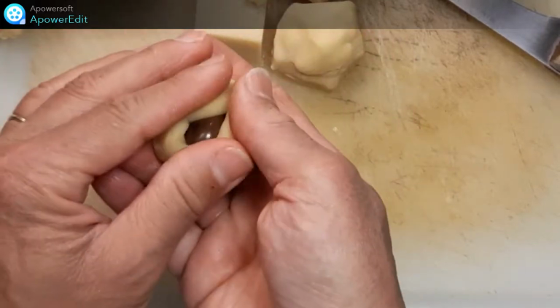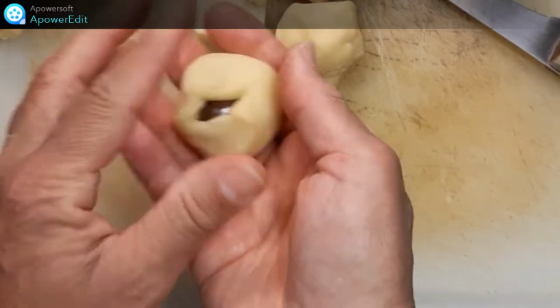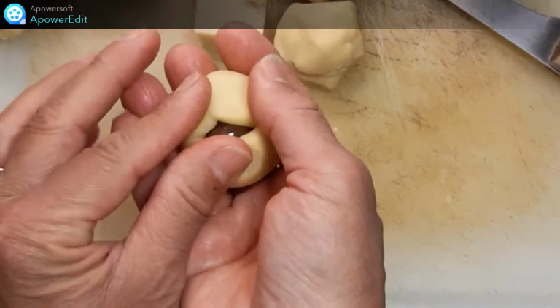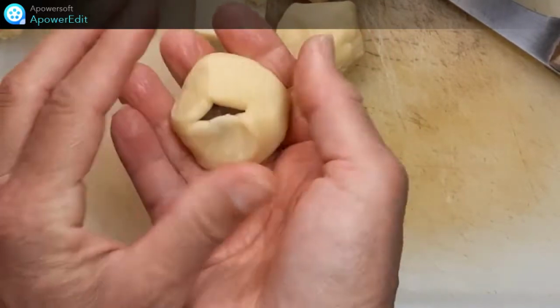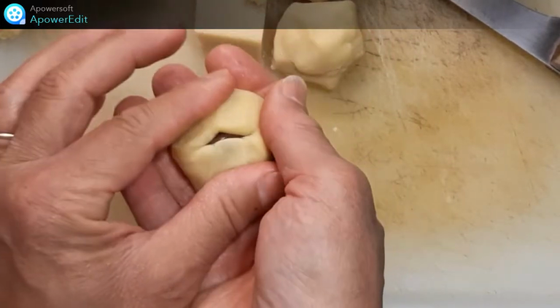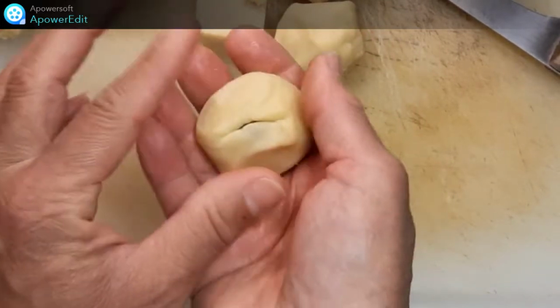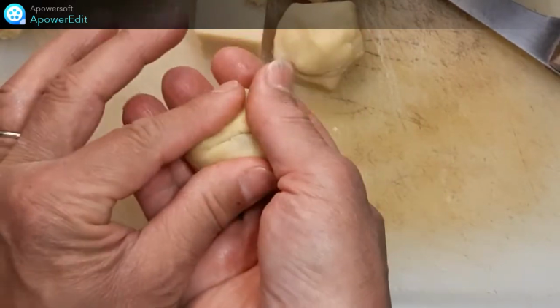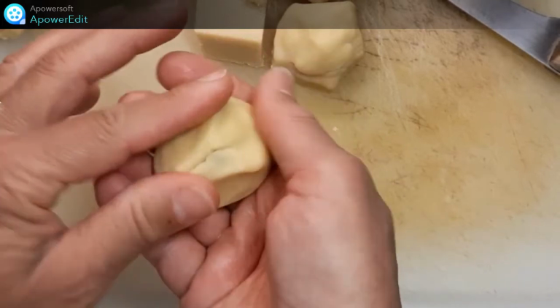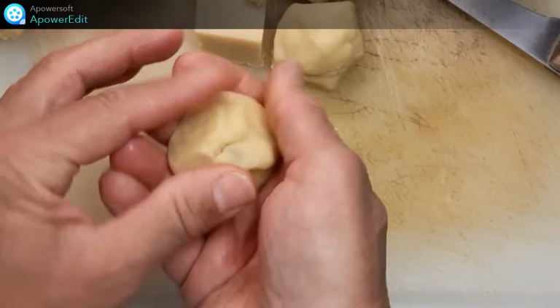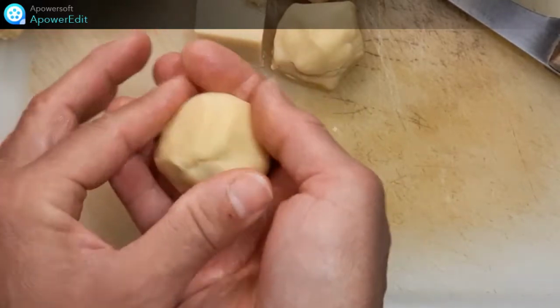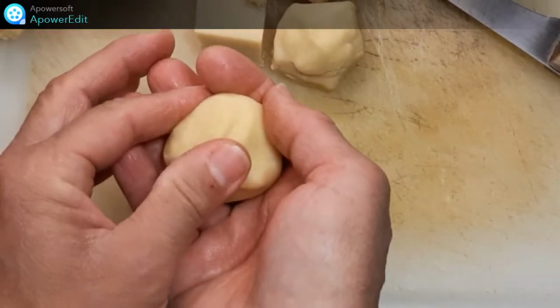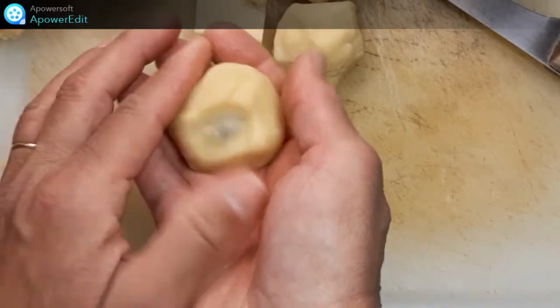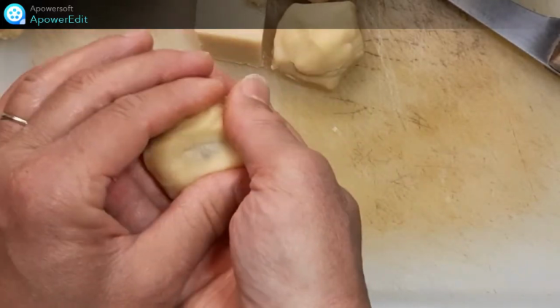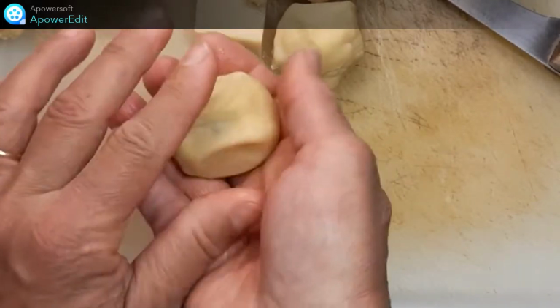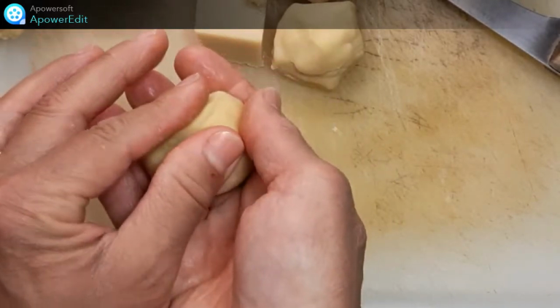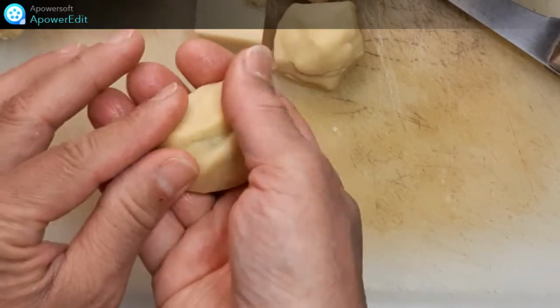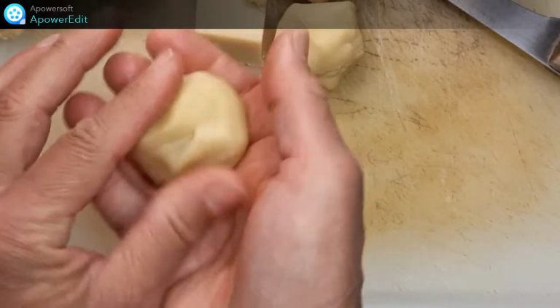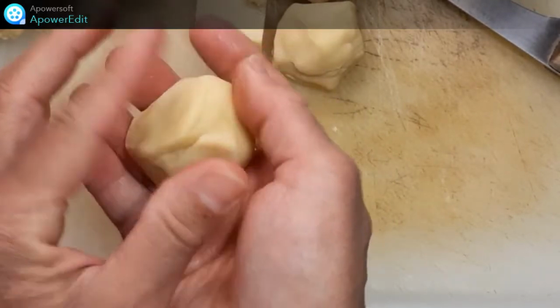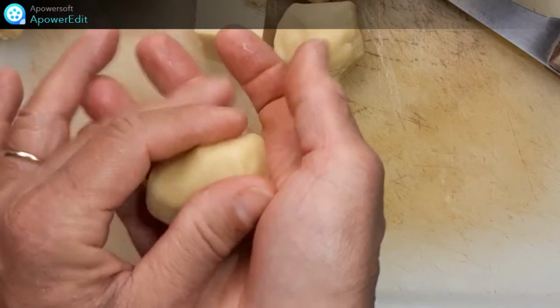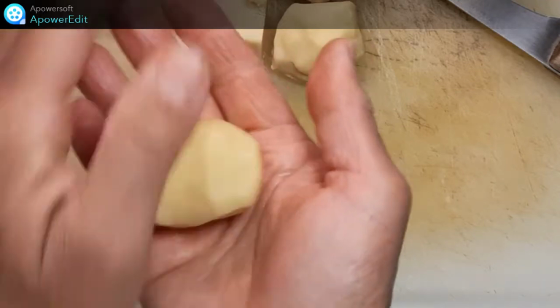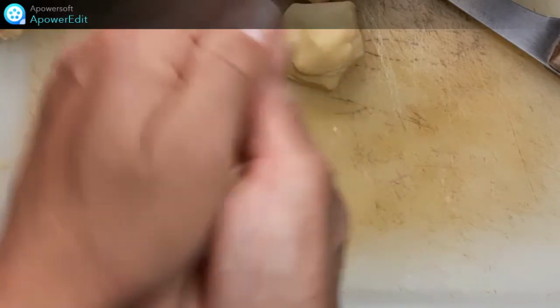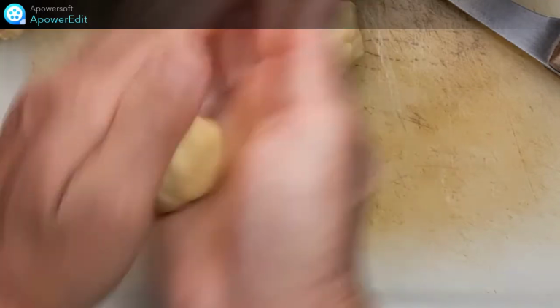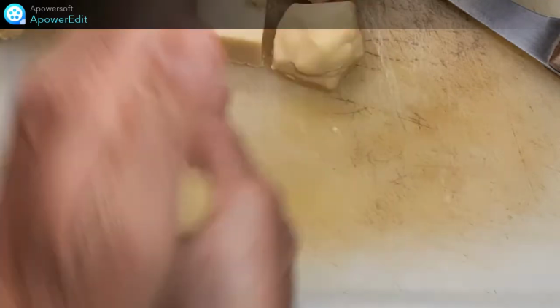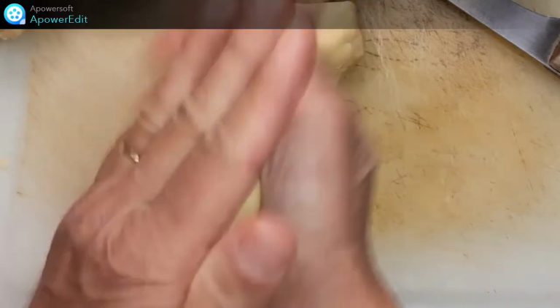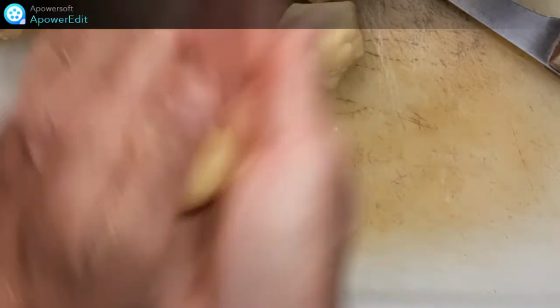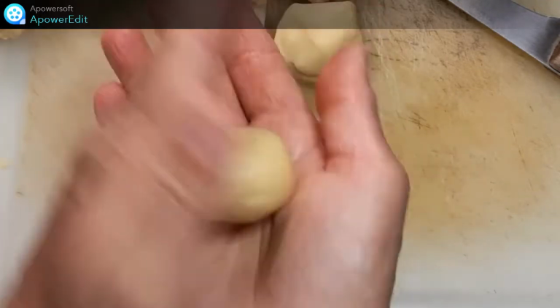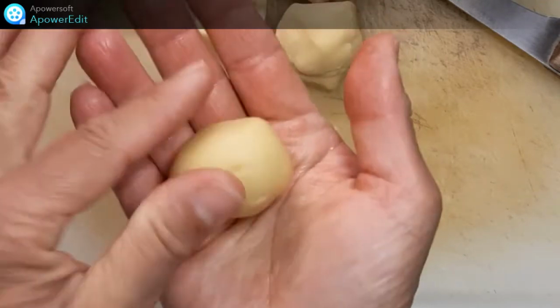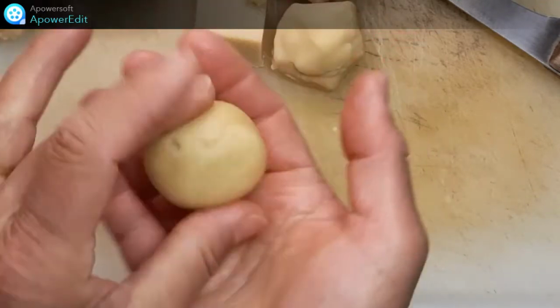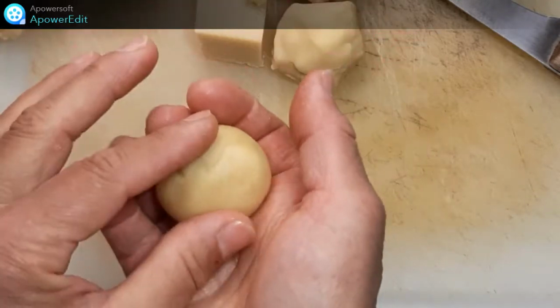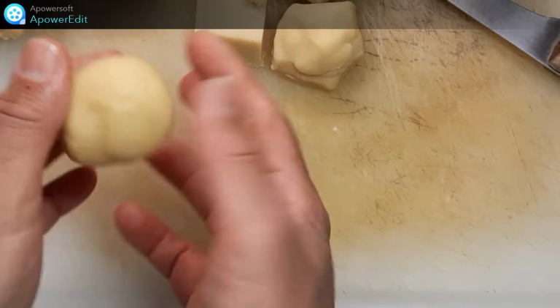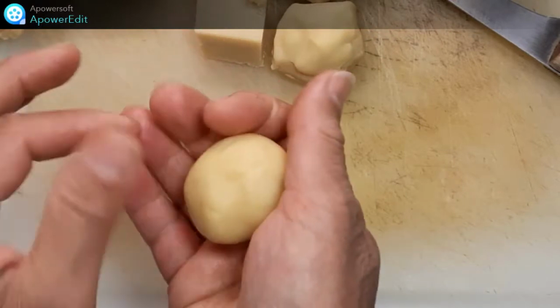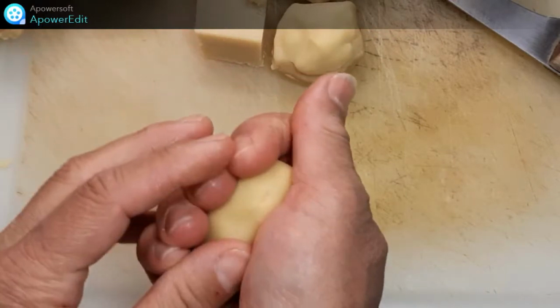Est-ce que vous avez une amande, pourquoi pas ? Une noisette, voilà. Je recouvre, je referme bien et je façonne en forme d'œuf.